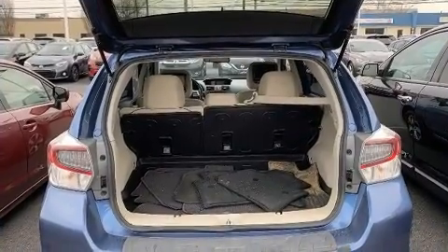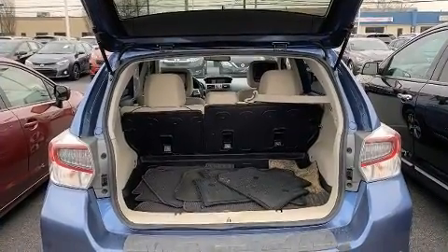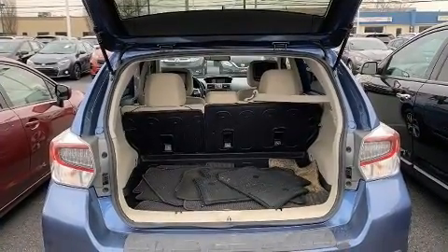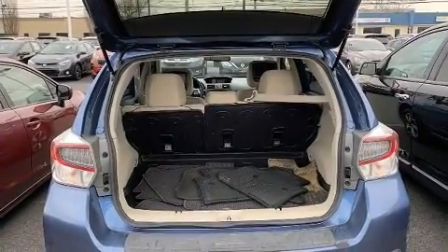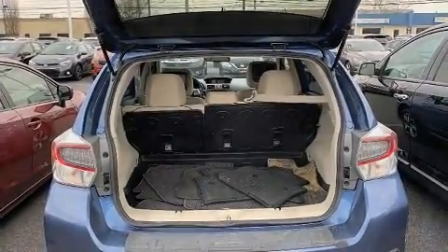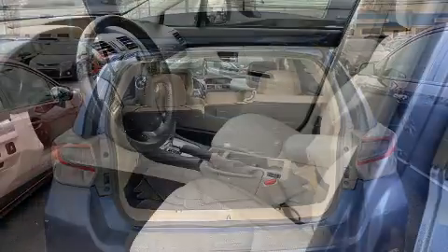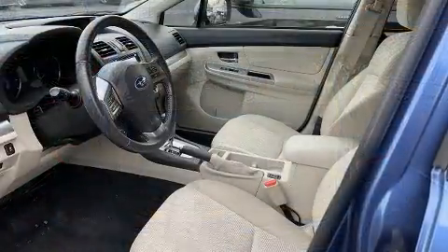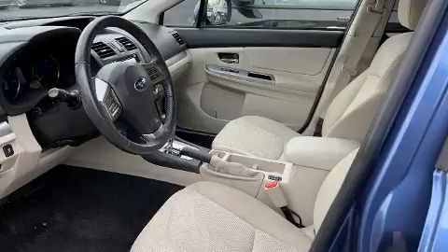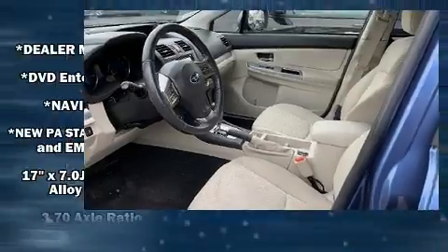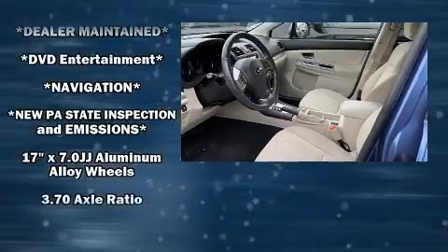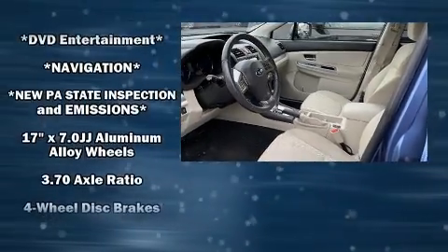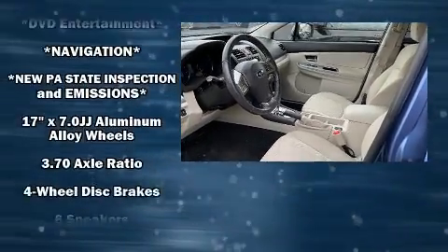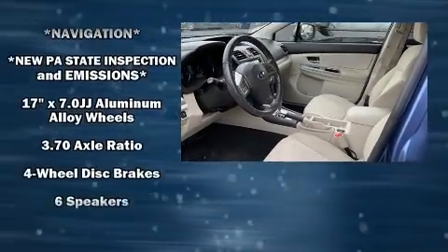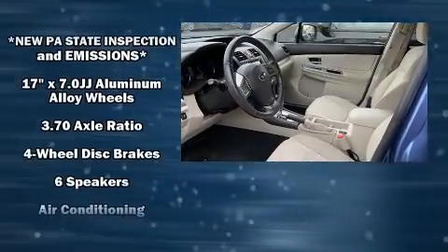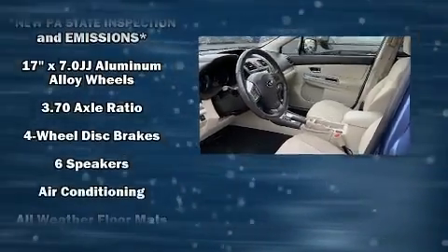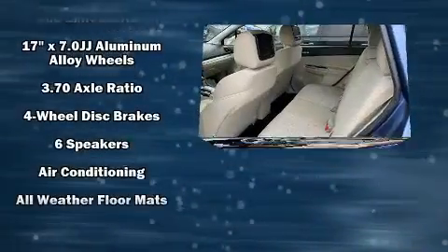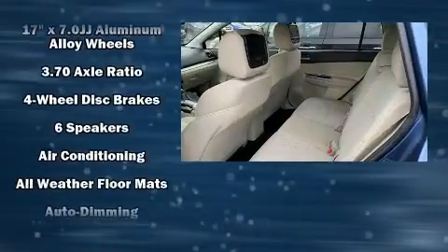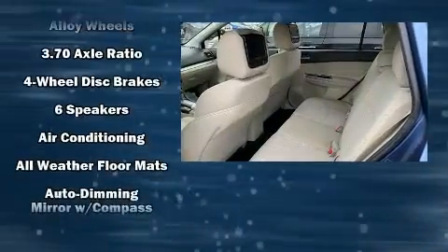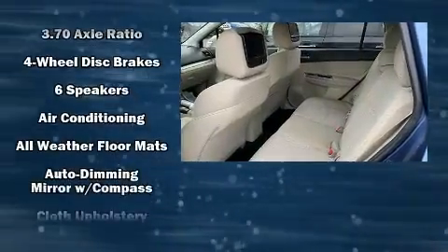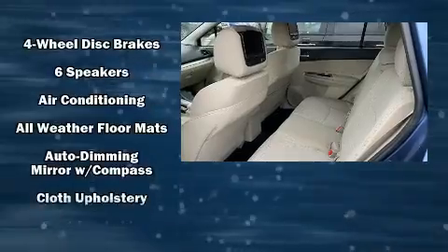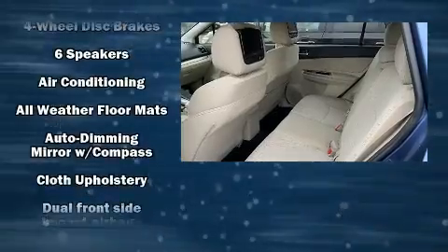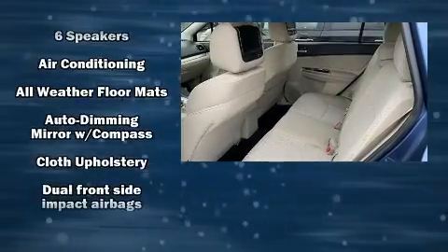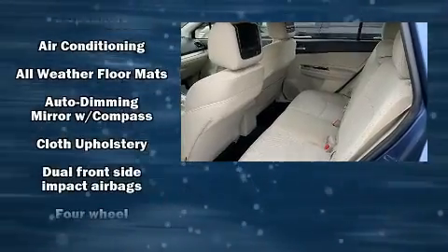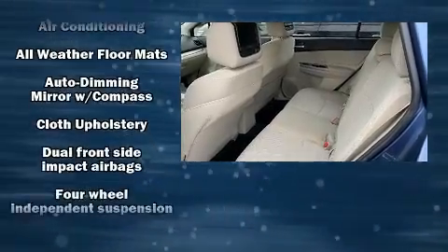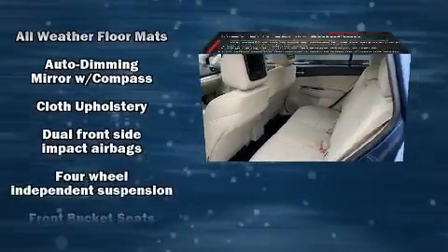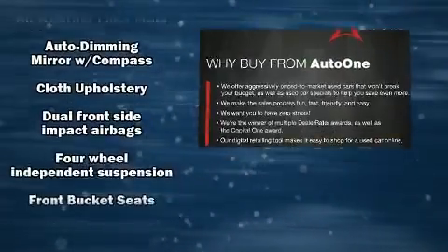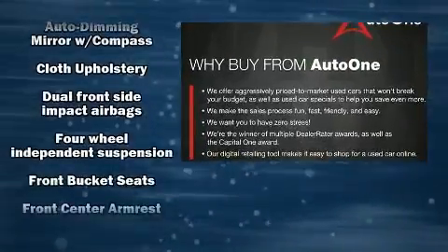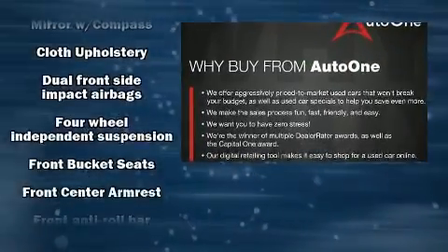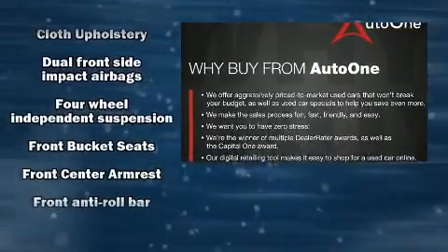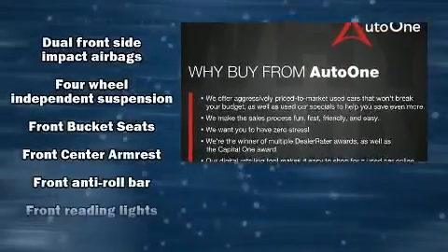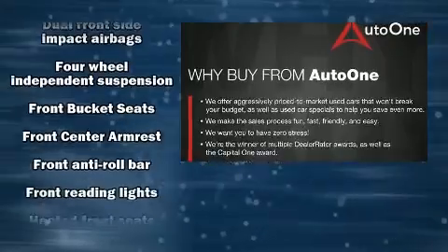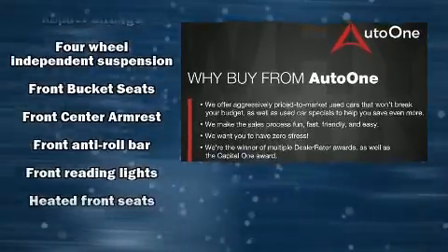Top features include a split folding rear seat, adjustable headrests in all seating positions, a trip computer, heated seats, front fog lights, turn signal indicator mirrors, remote keyless entry, and air conditioning.